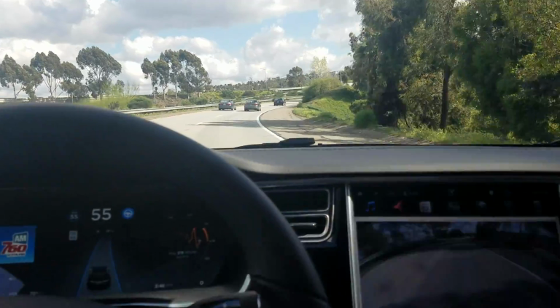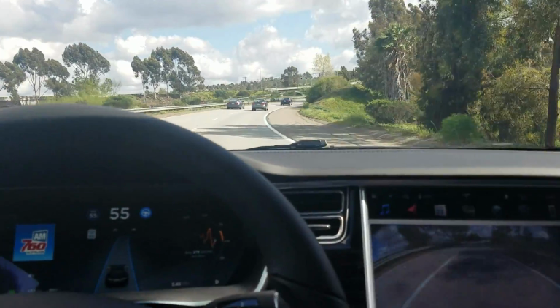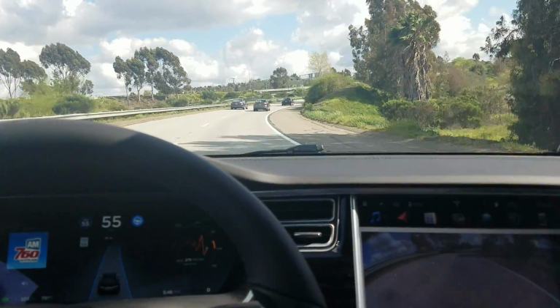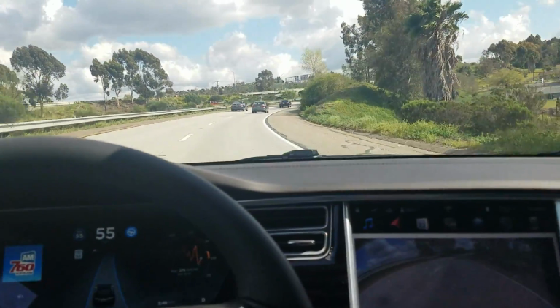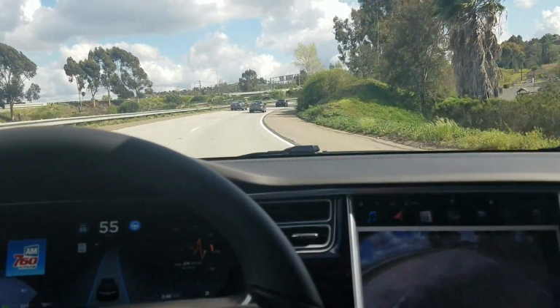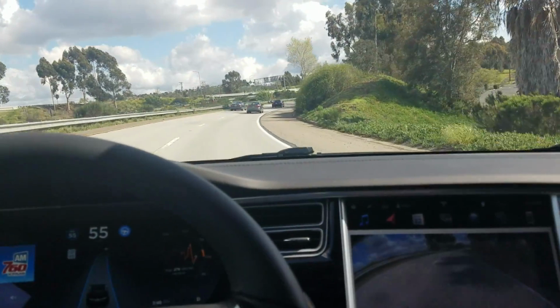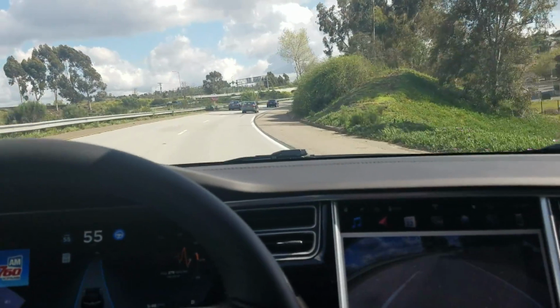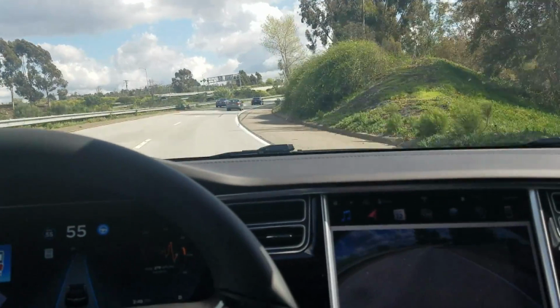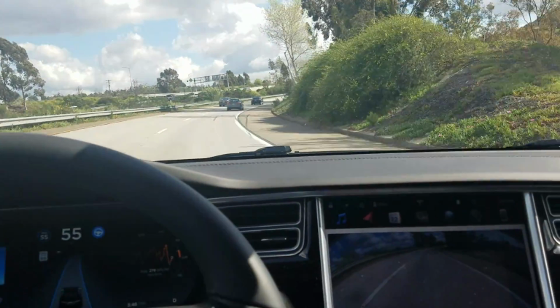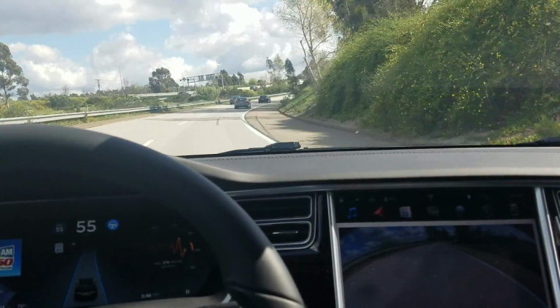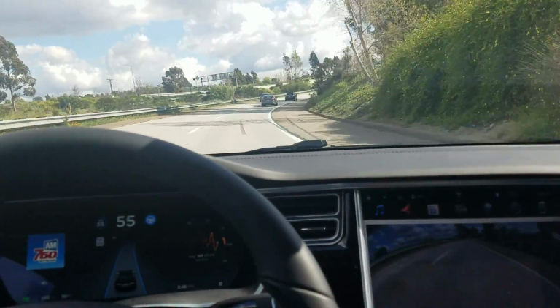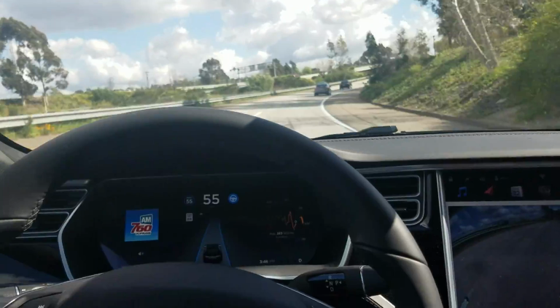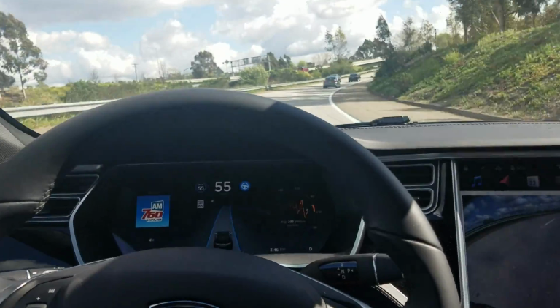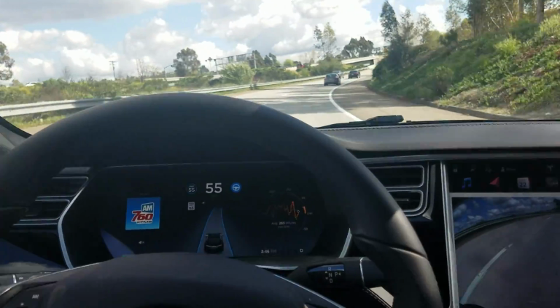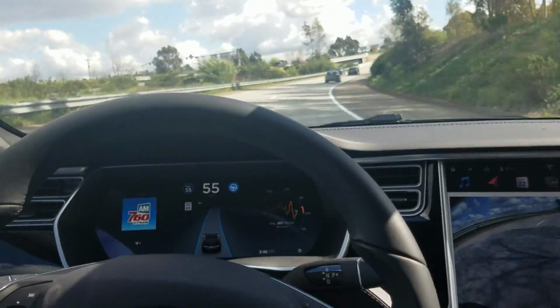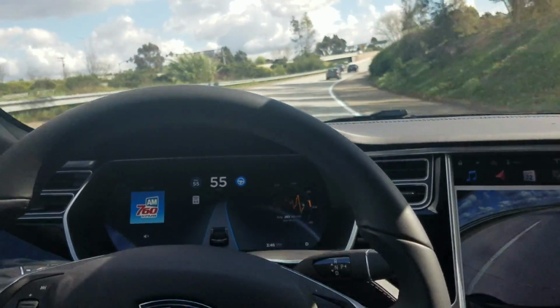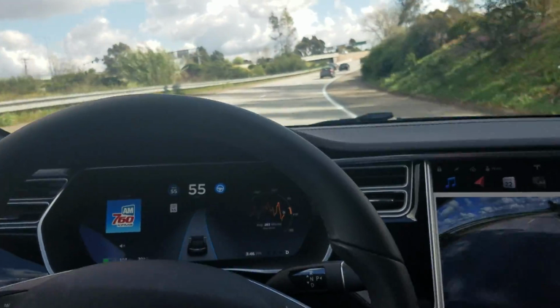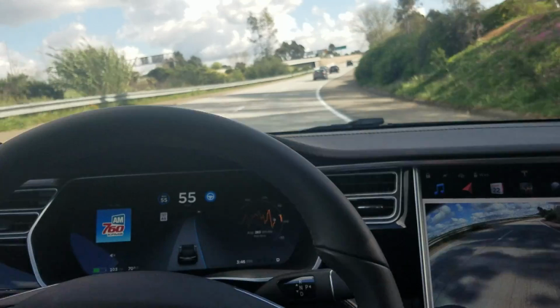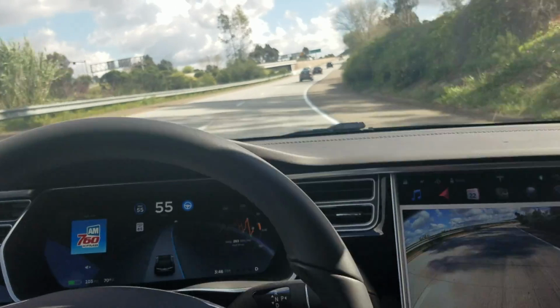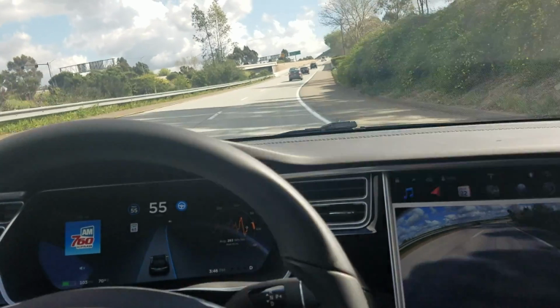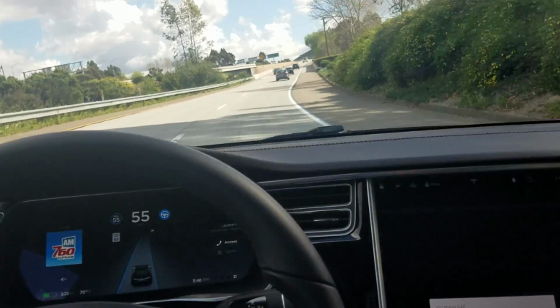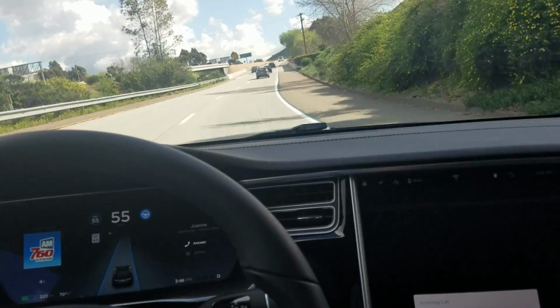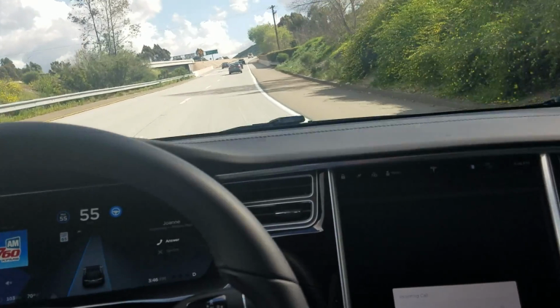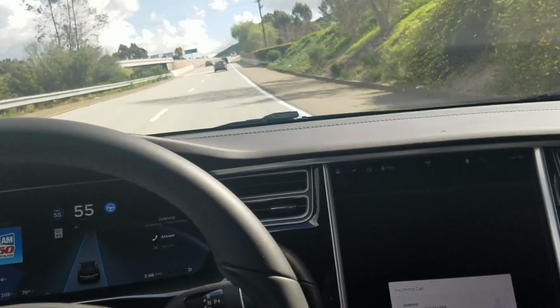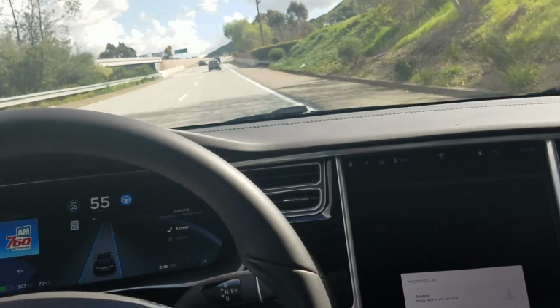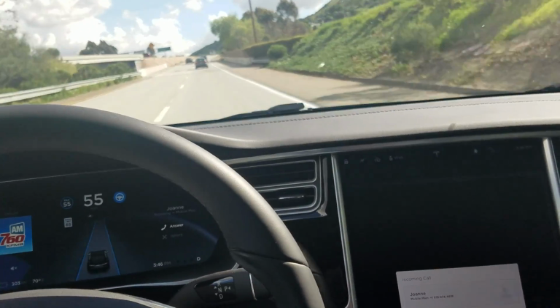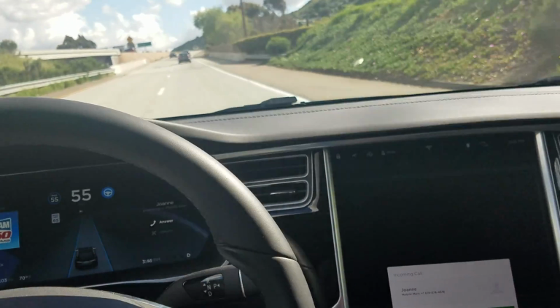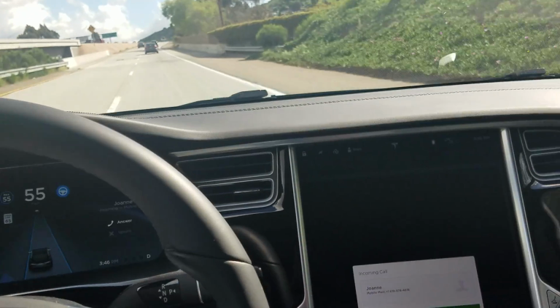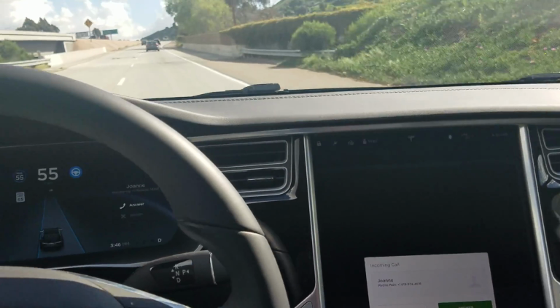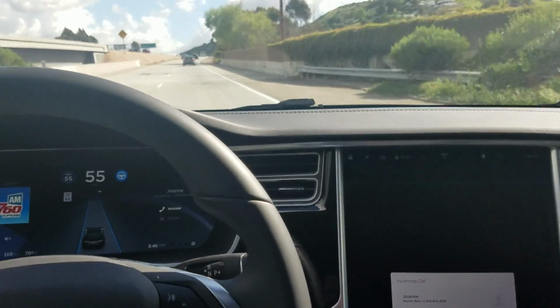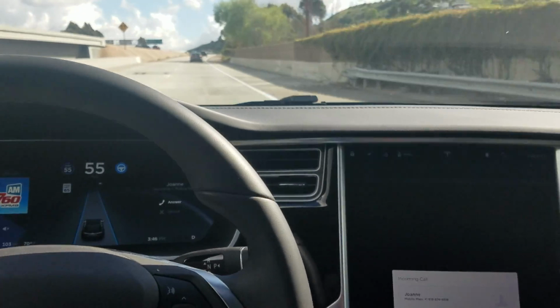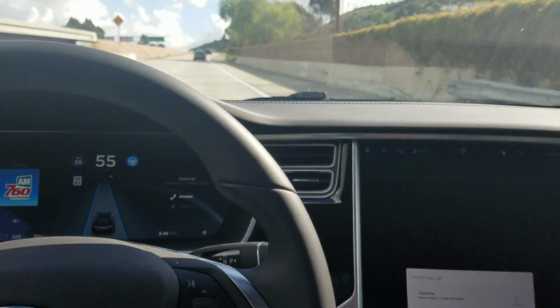Like I said, this seems to be where it struggles — on turns sometimes it takes them a little wide. But this one is doing really well.